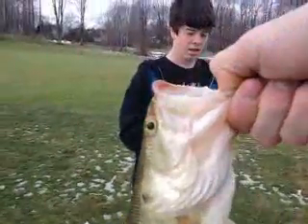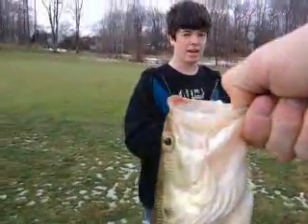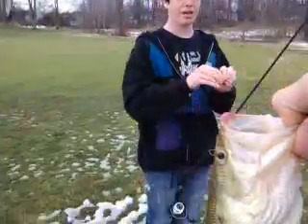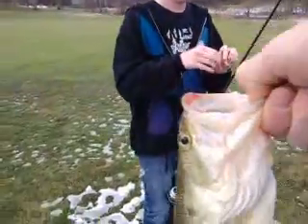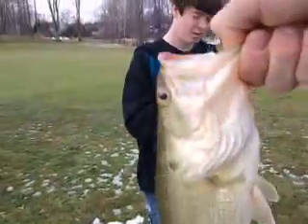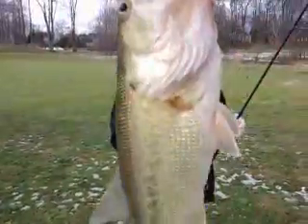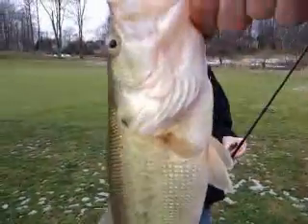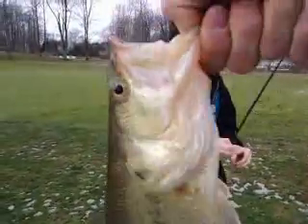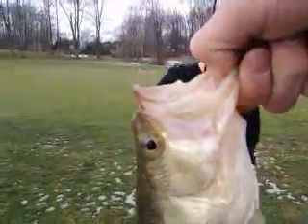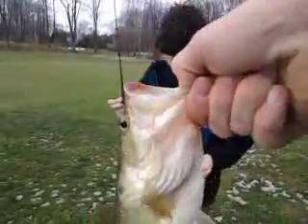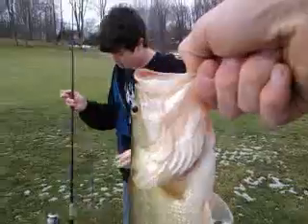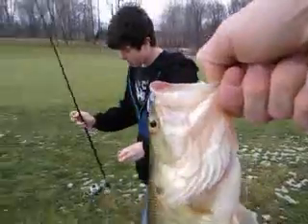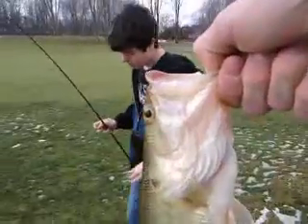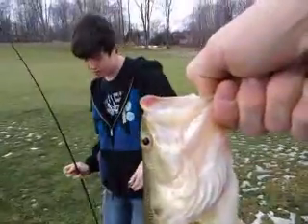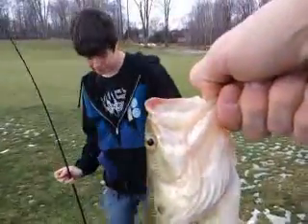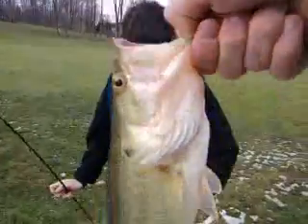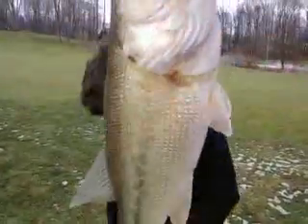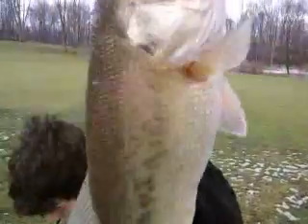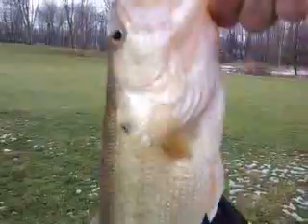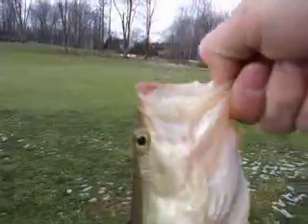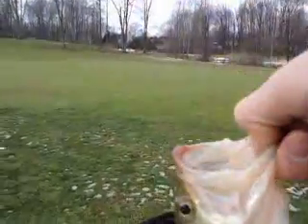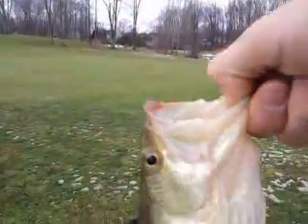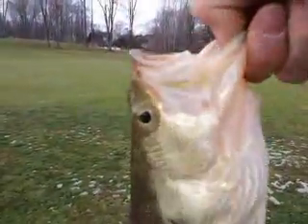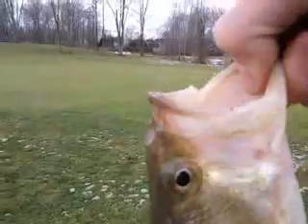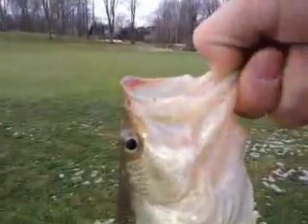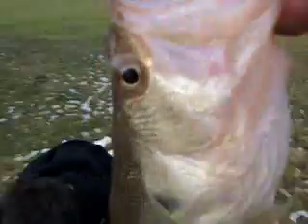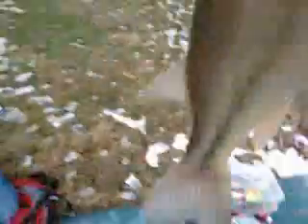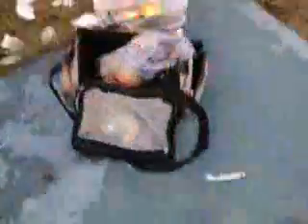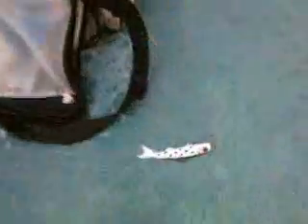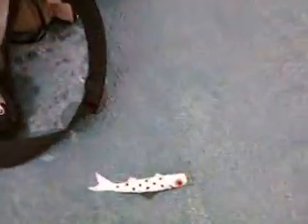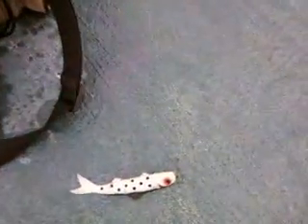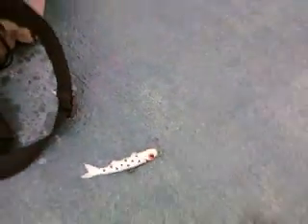I hit it on my cranking ring. Nice fish with a banjo minnow. That was probably the 5th cast. I'm liking the banjo minnow so far. Welcome. That's the glow-in-the-dark one right there. Sinking red eyes.